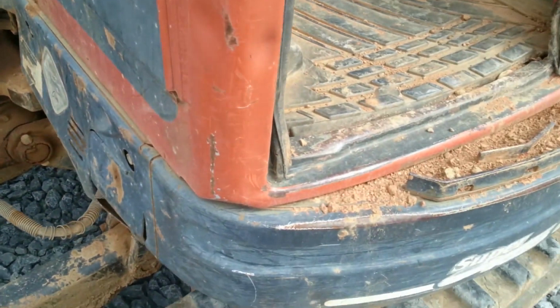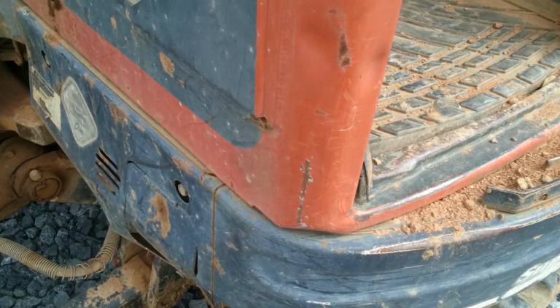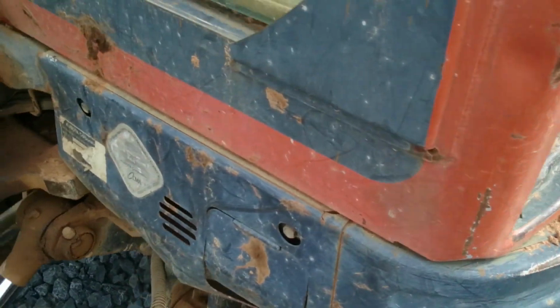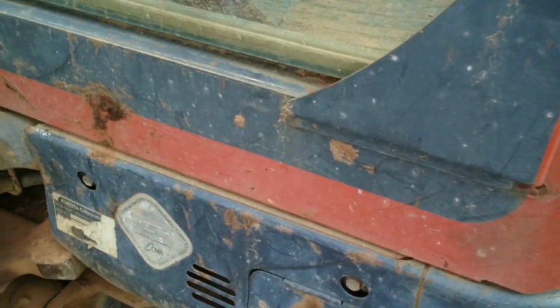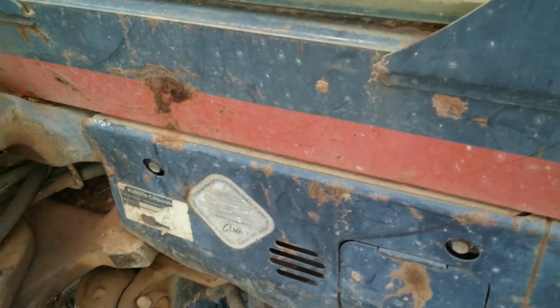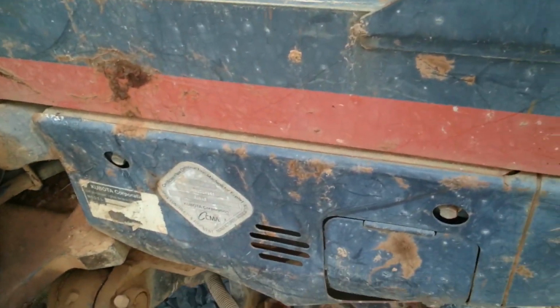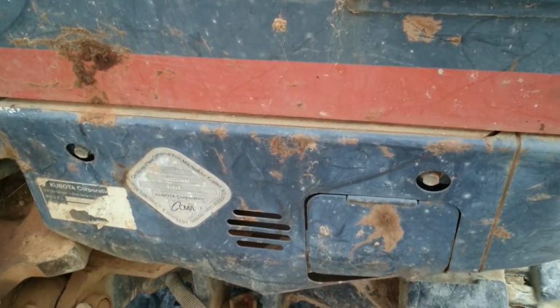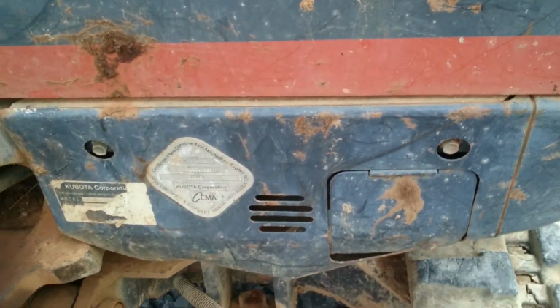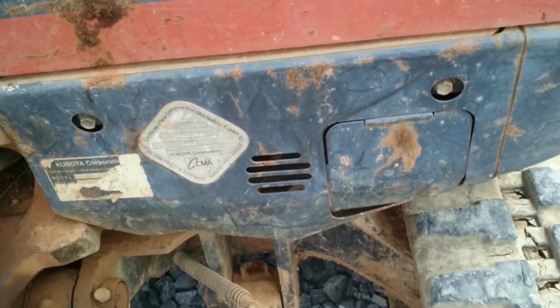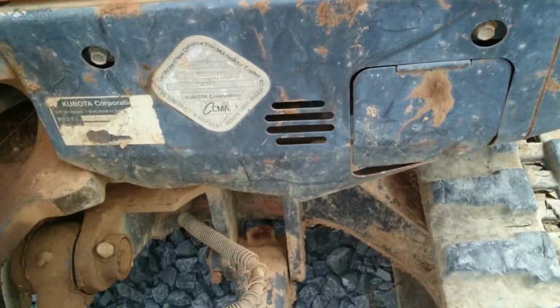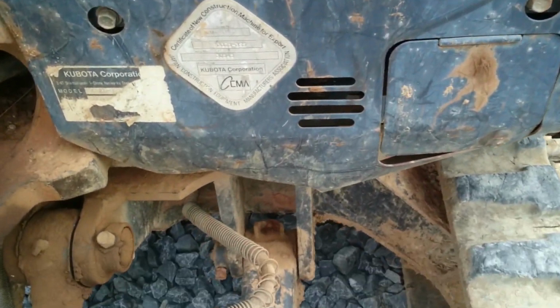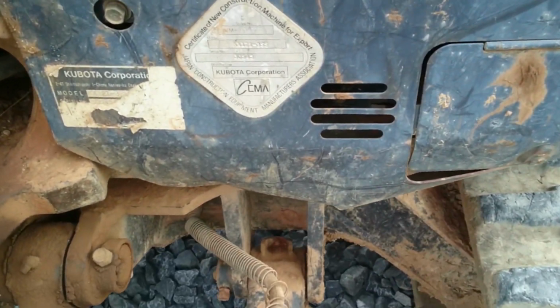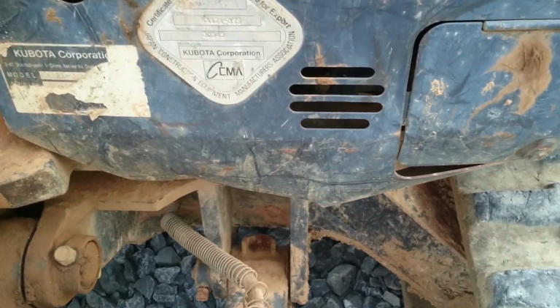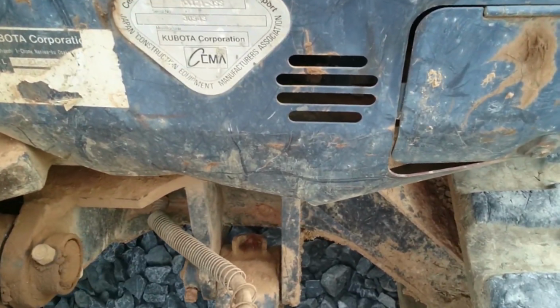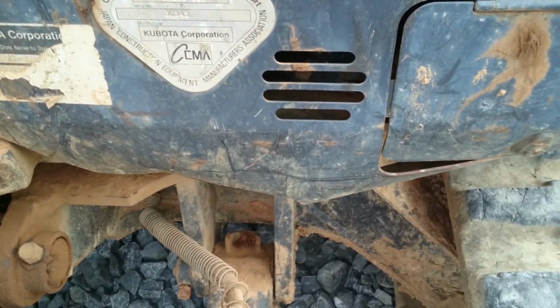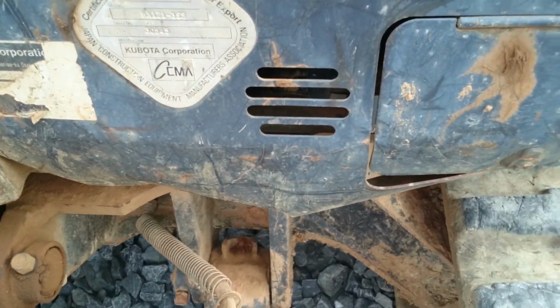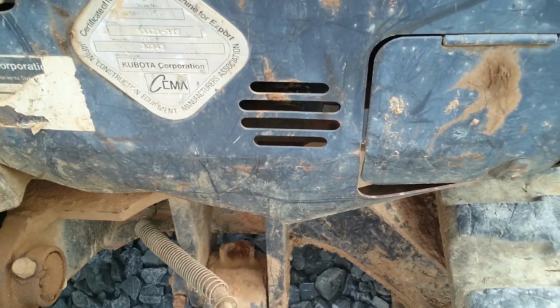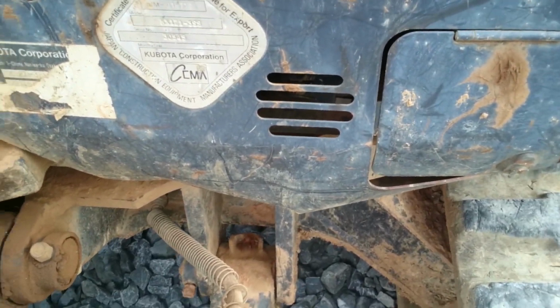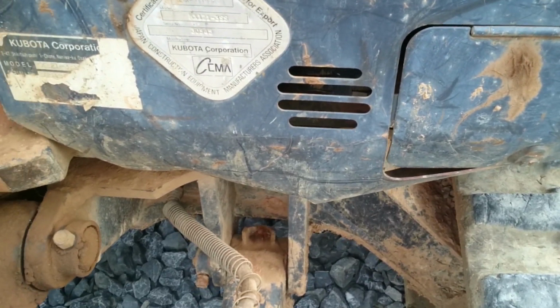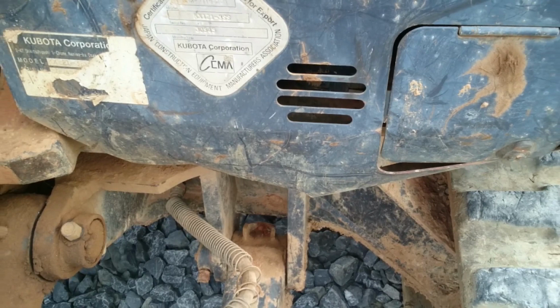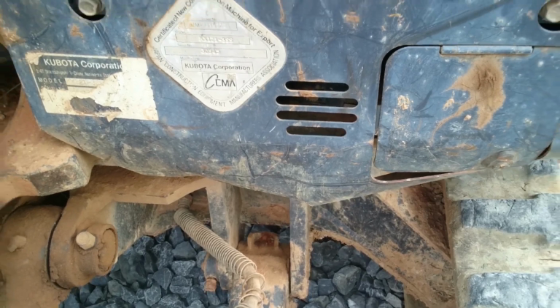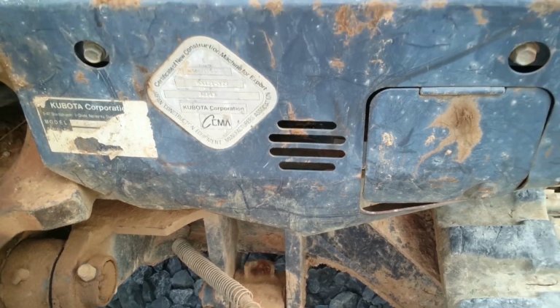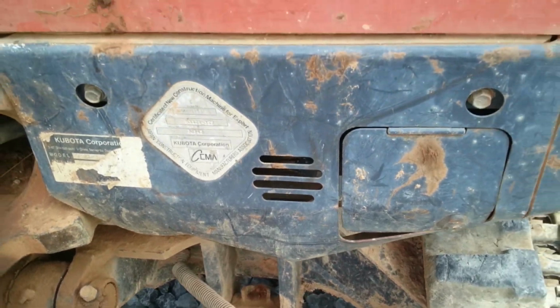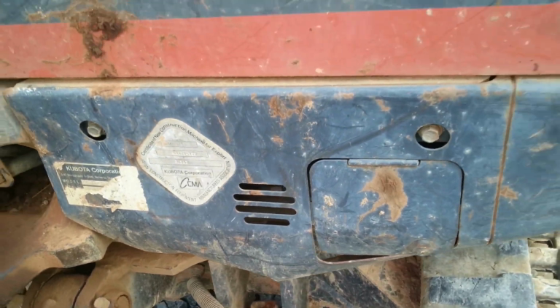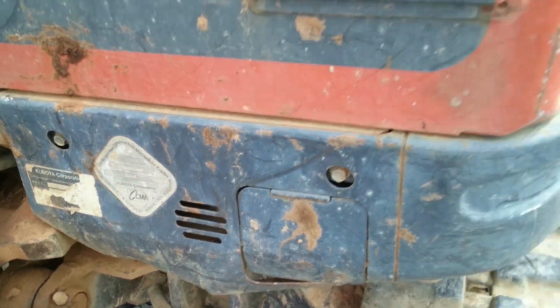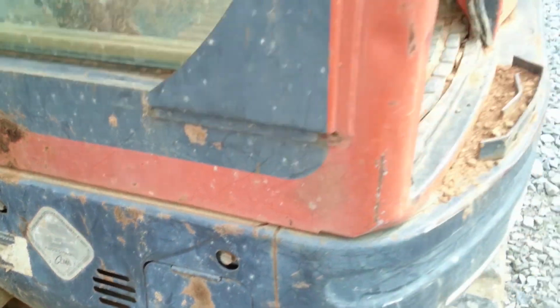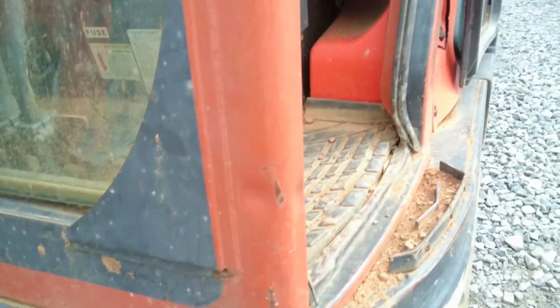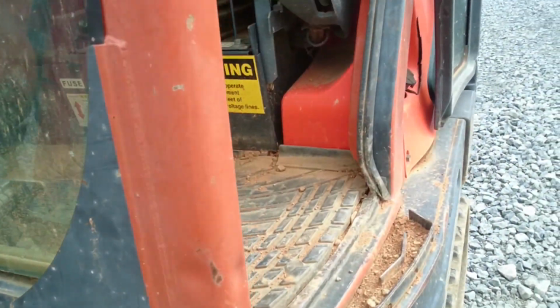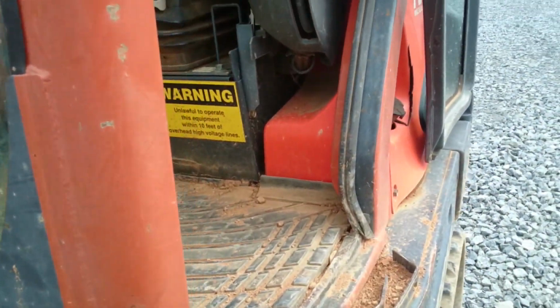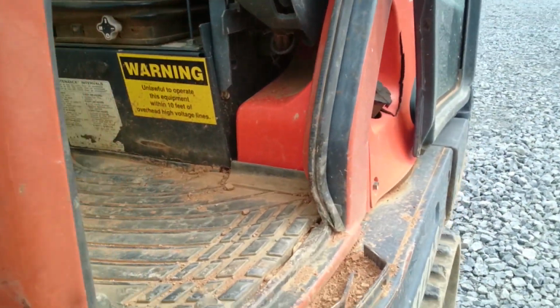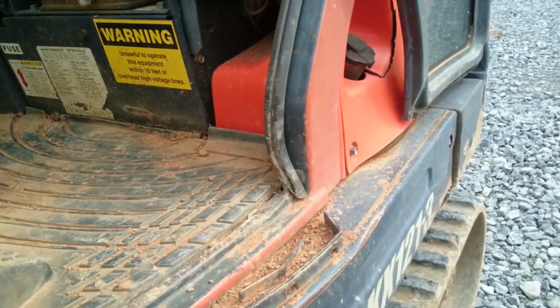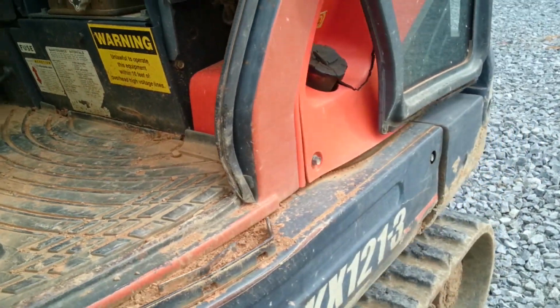Here's the only really dent on it, right here. We can straighten it out, and that's no big deal at all. But everything else is straight.